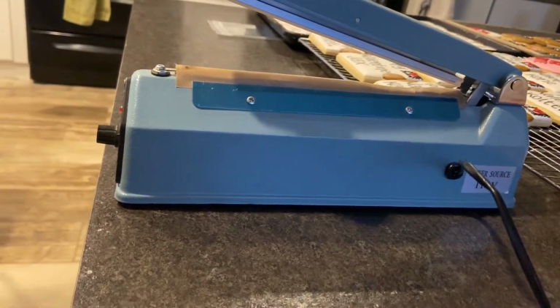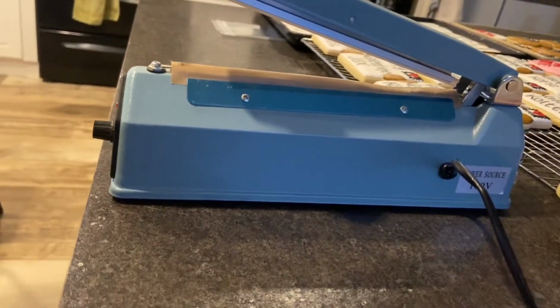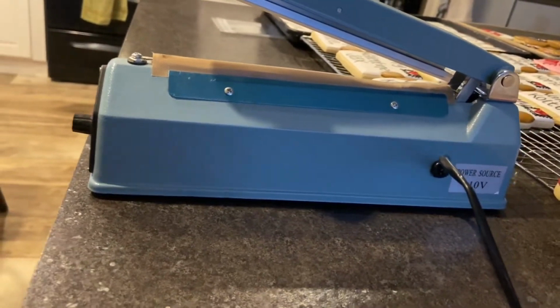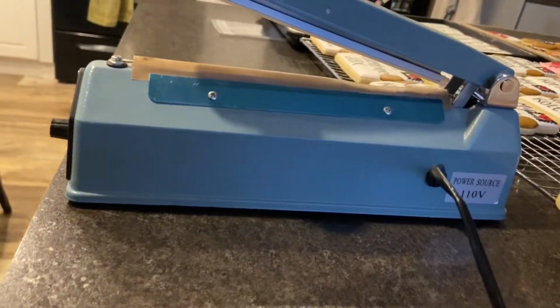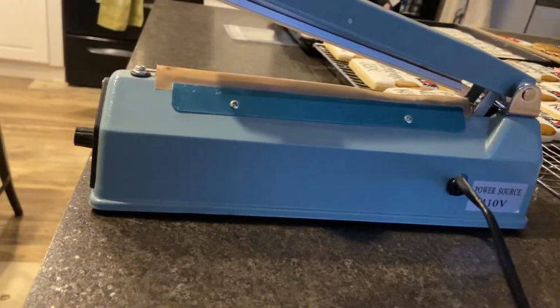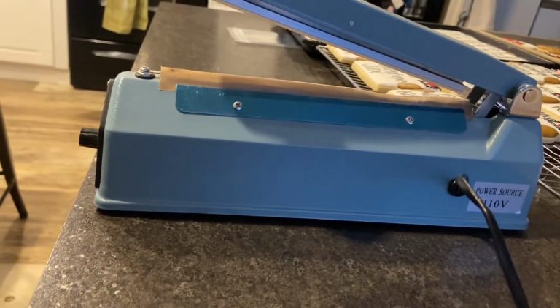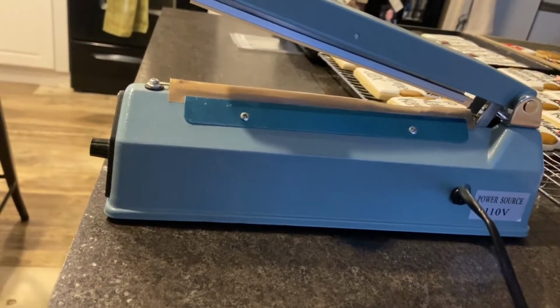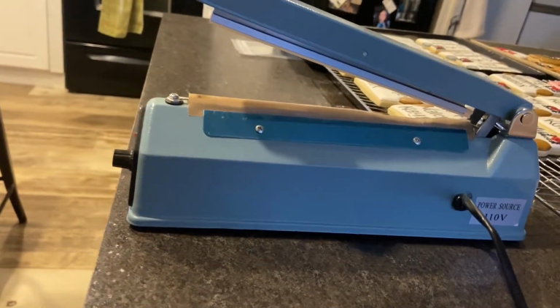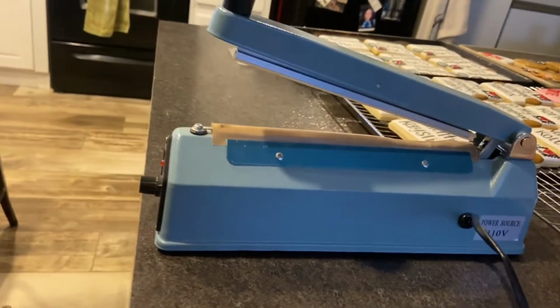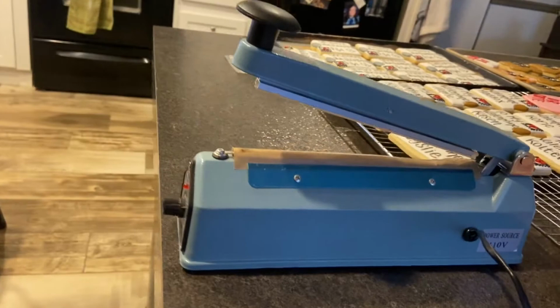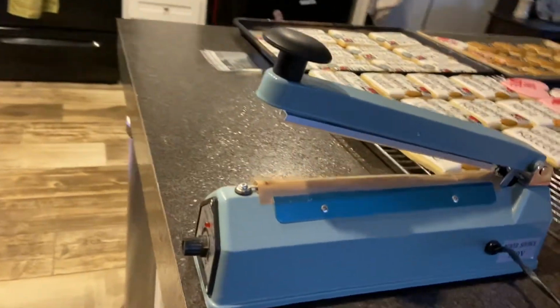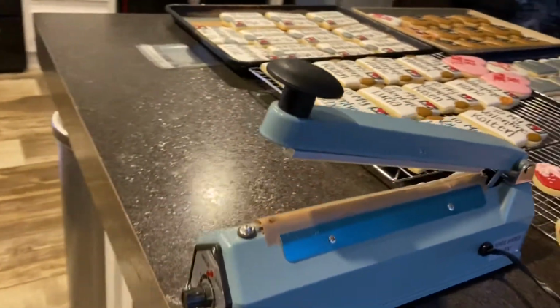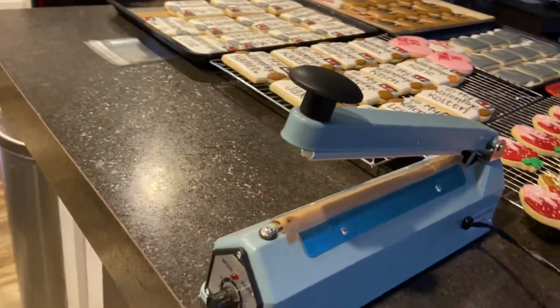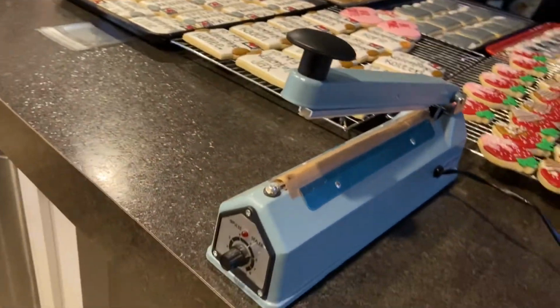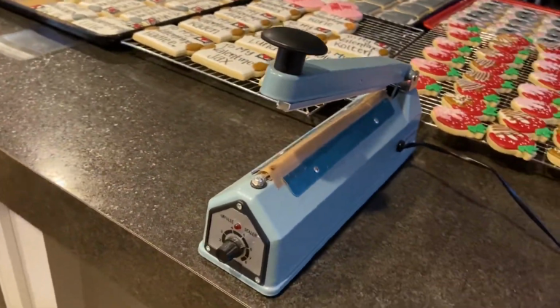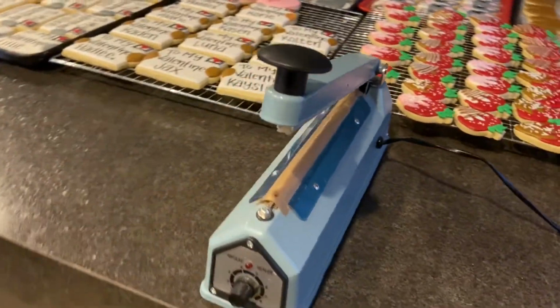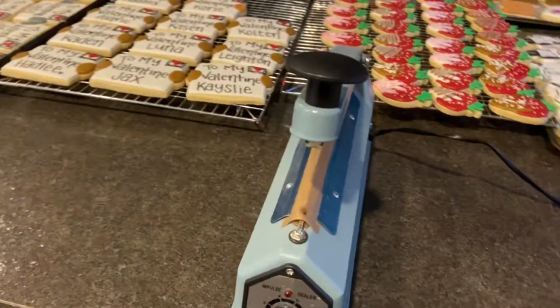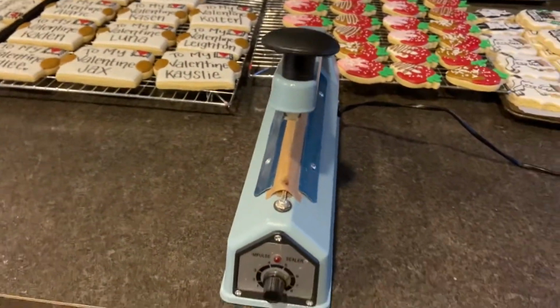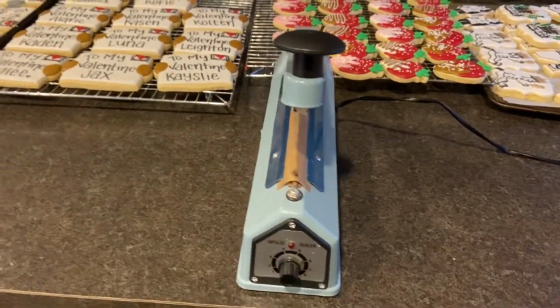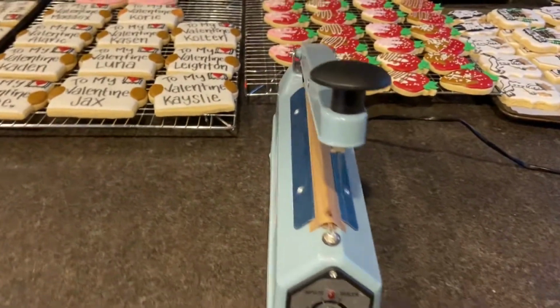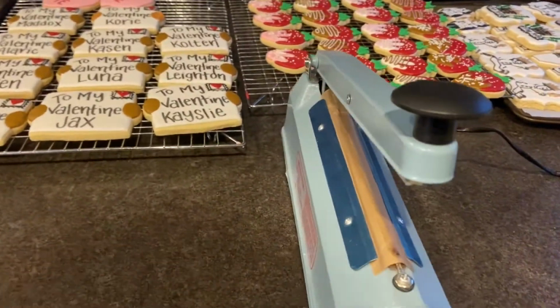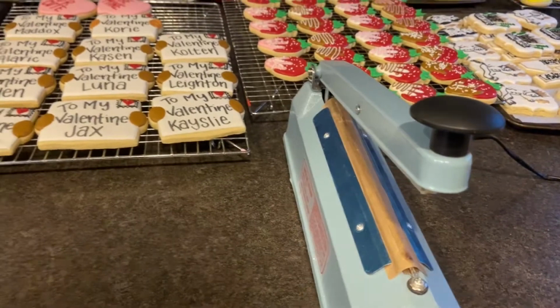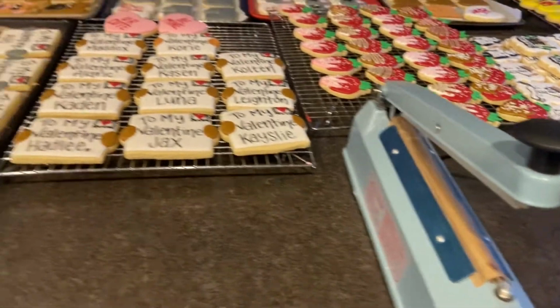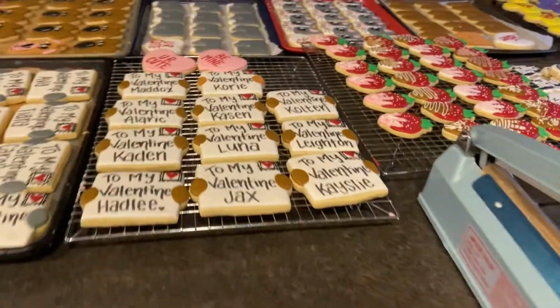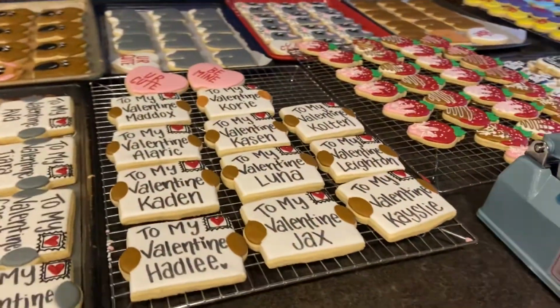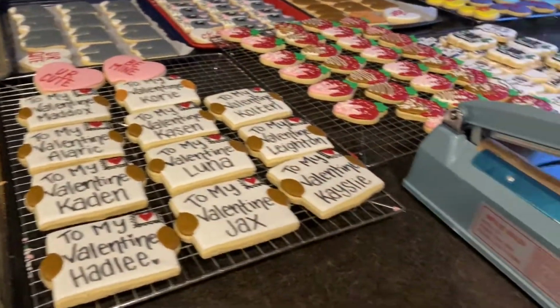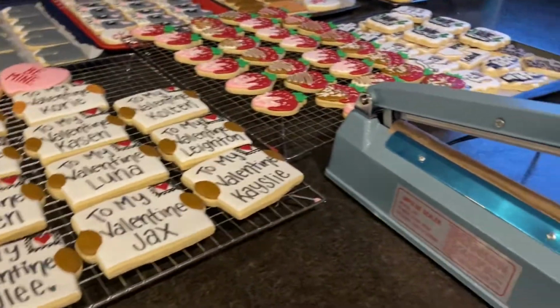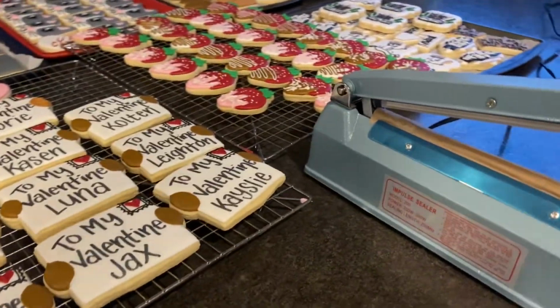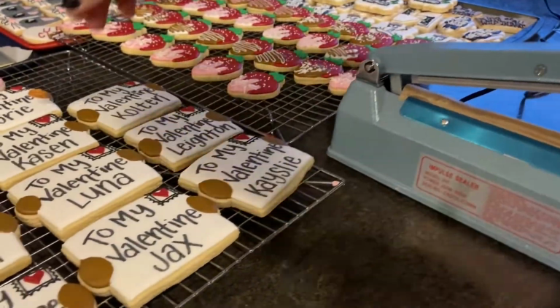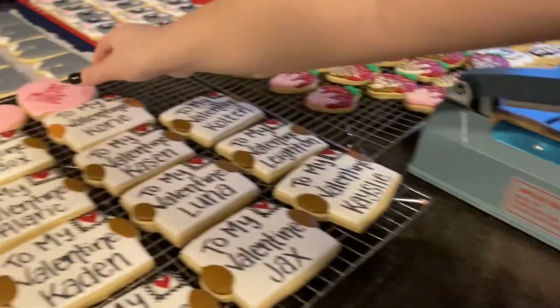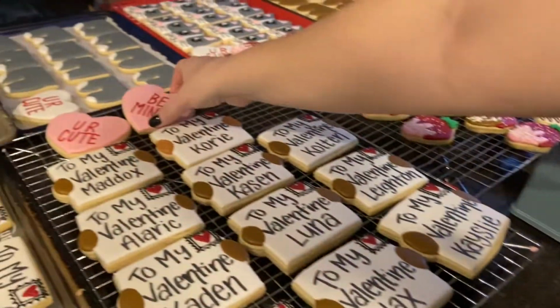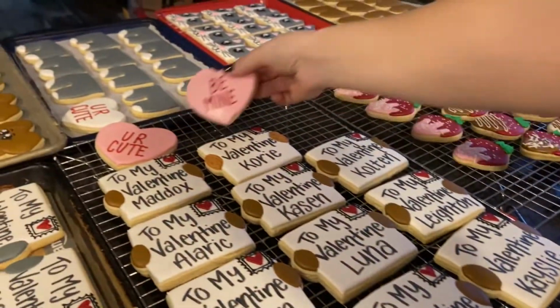On the other side there's nothing but the cord — it's 110 volts and plugs right into your wall outlet. We'll demonstrate how it works here with some cellophane plastic bags on some Valentine's Day cookies.